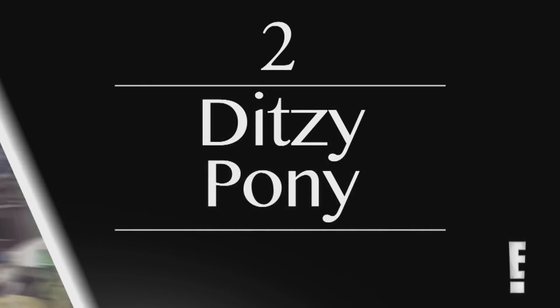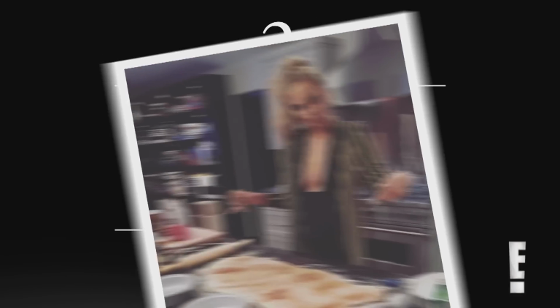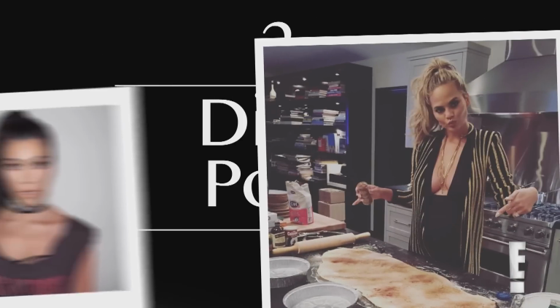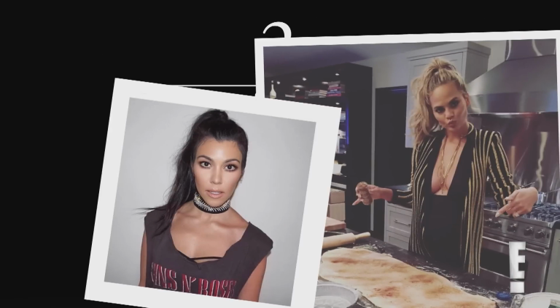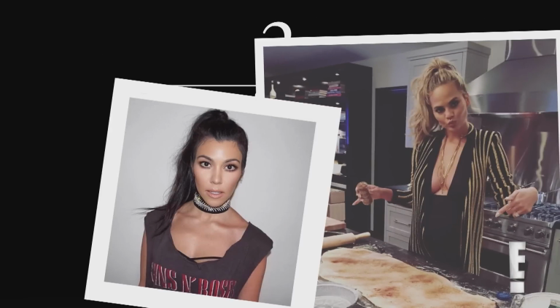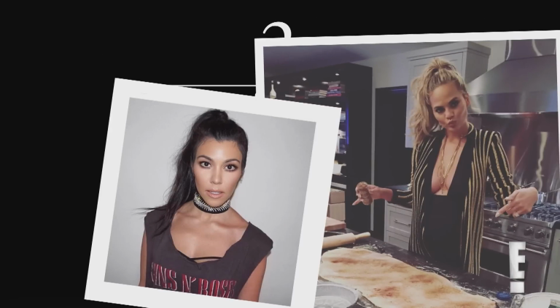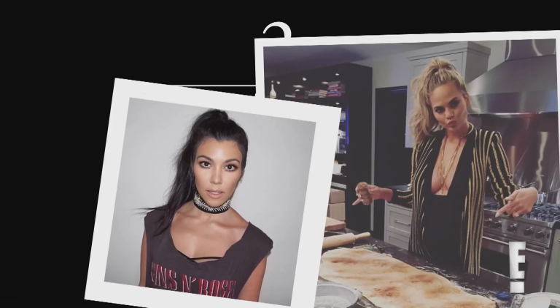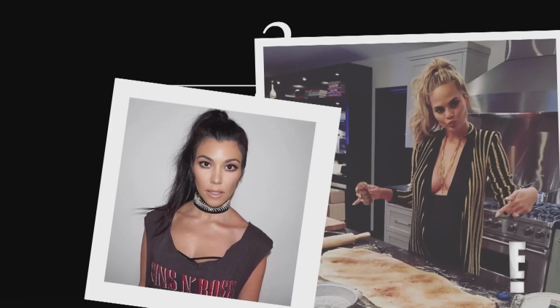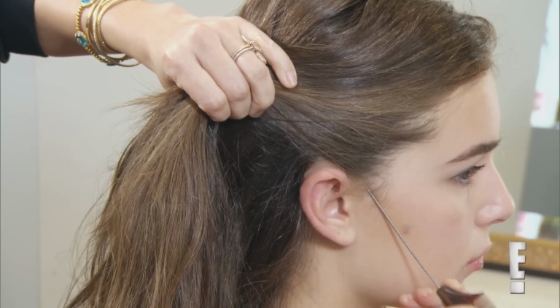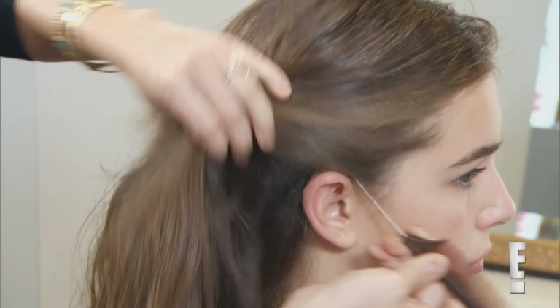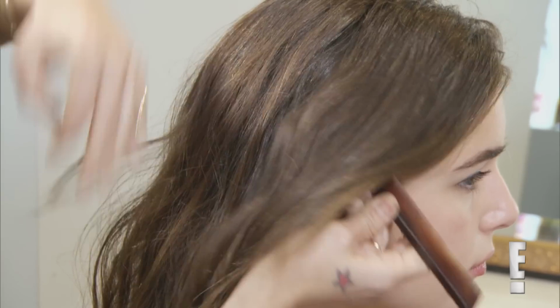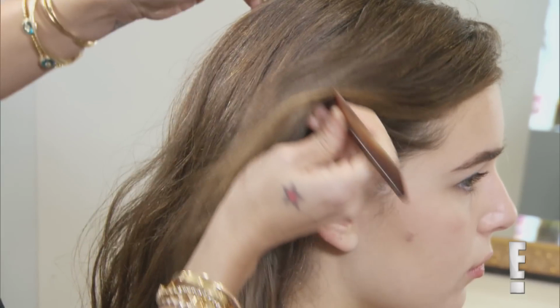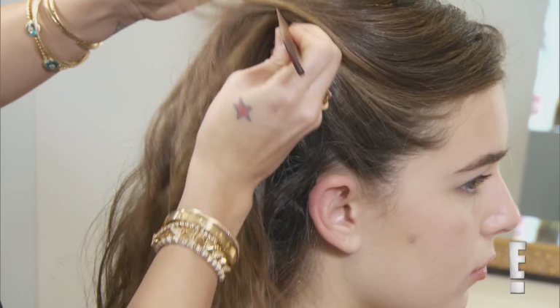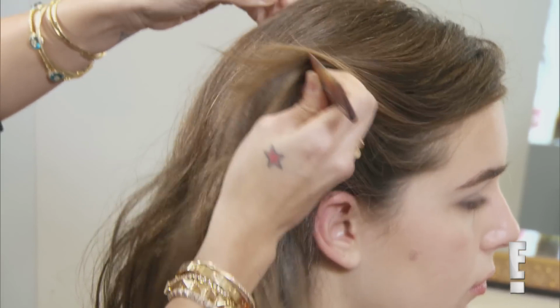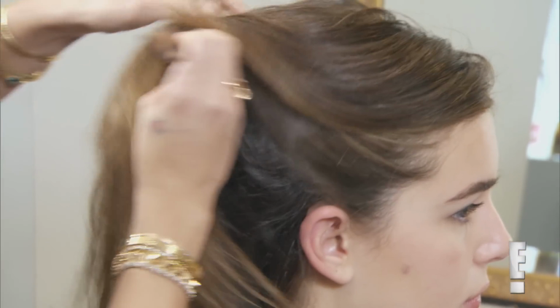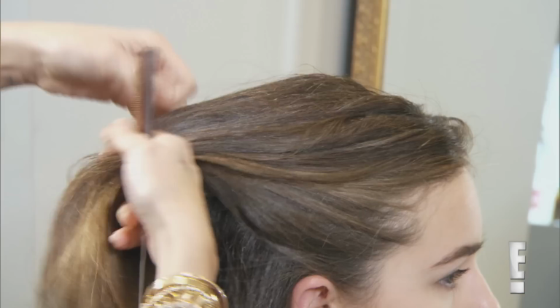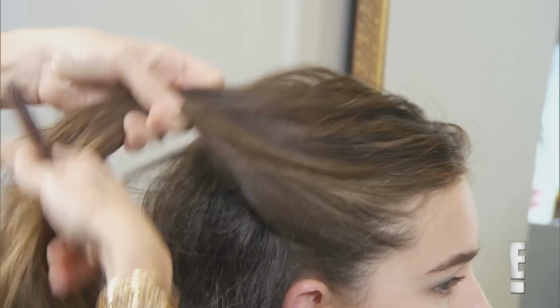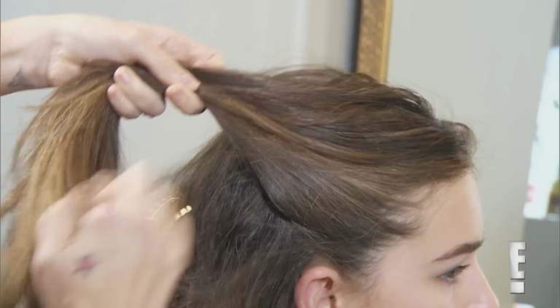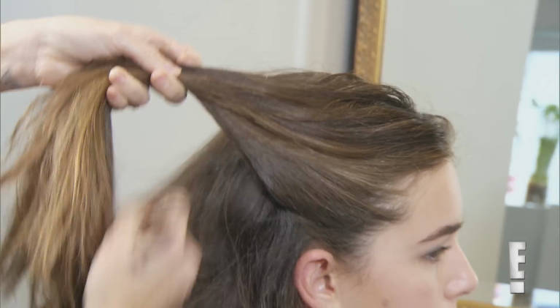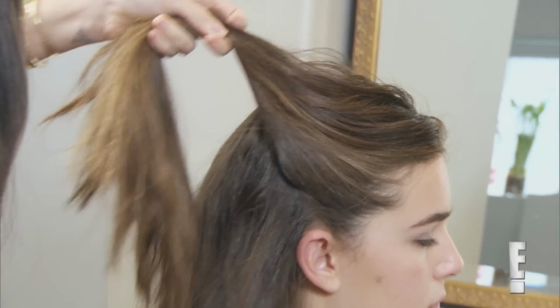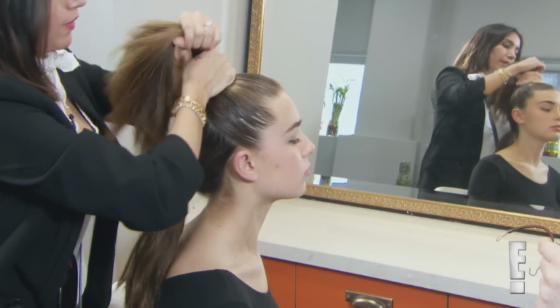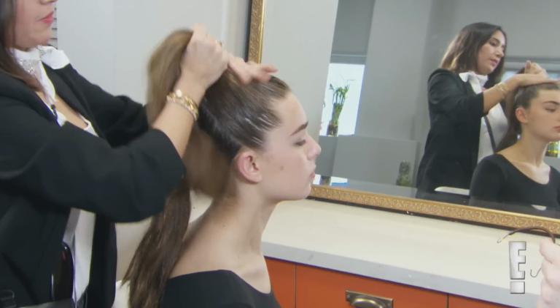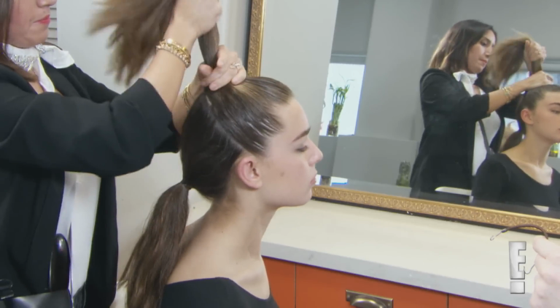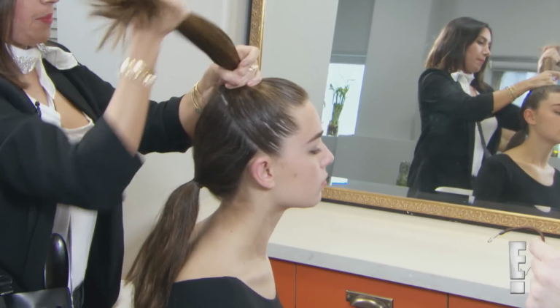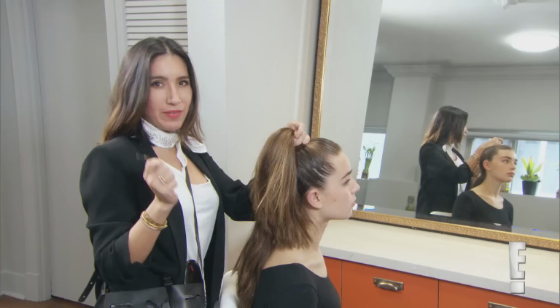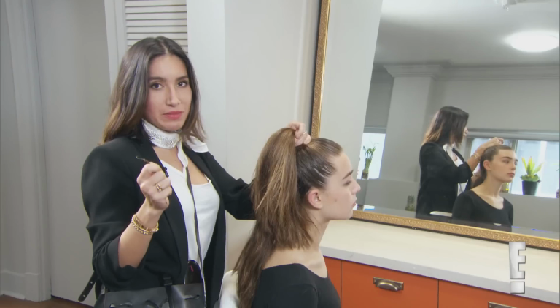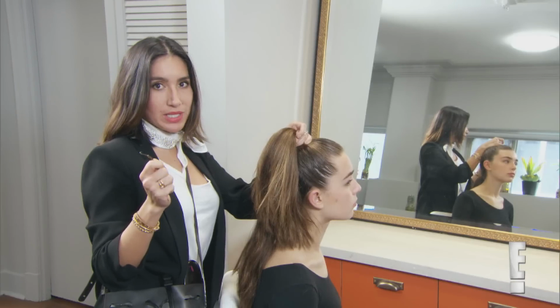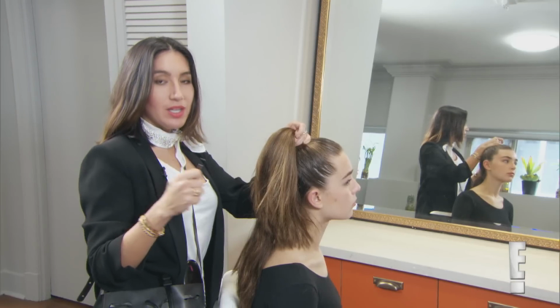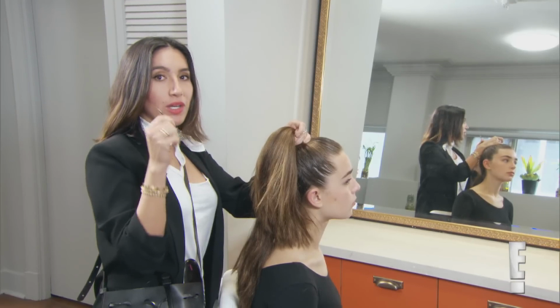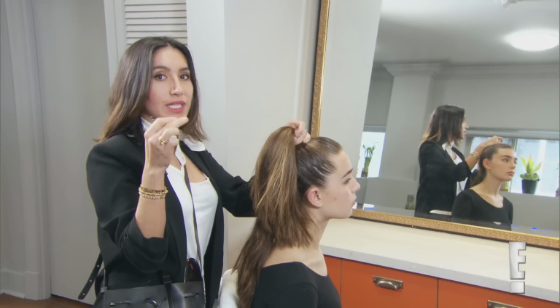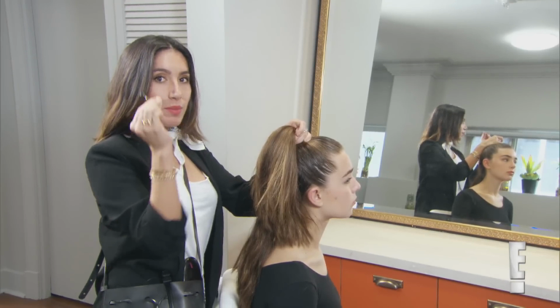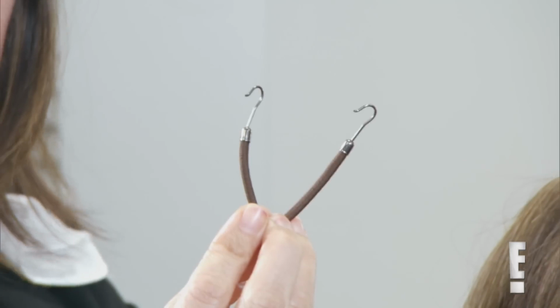The look that a lot of my clients ask for is the ditzy. Start from your ear and you're going to come up to the crown of your head — just section it away. The first ponytail I call it kind of a facelift ponytail. You can get it really tight with a bungee band.